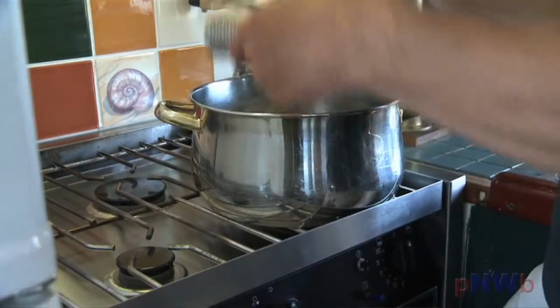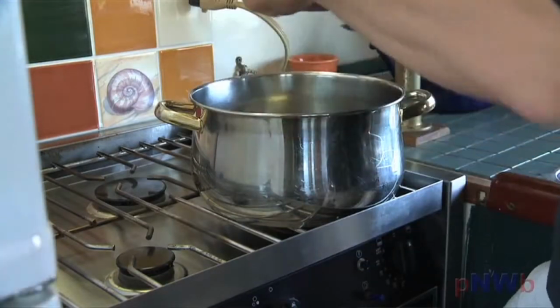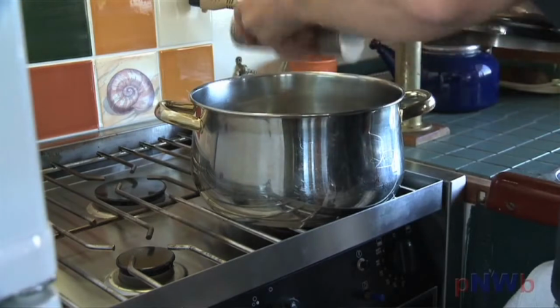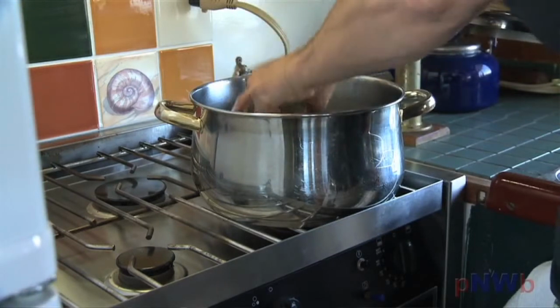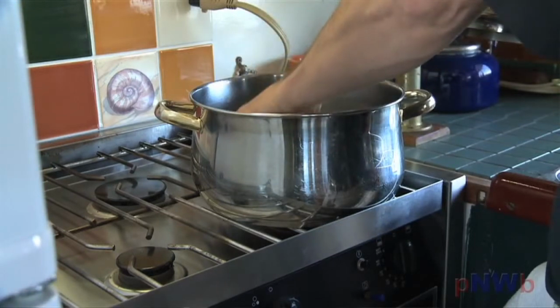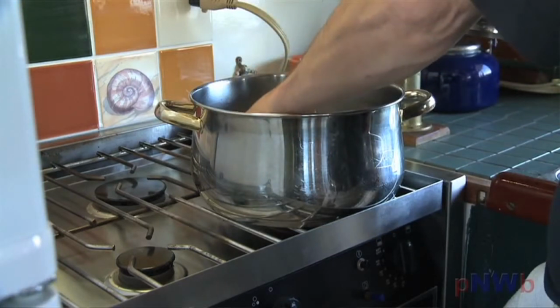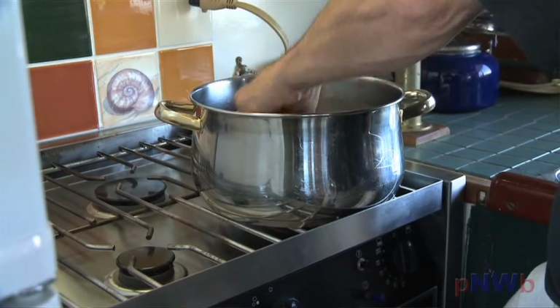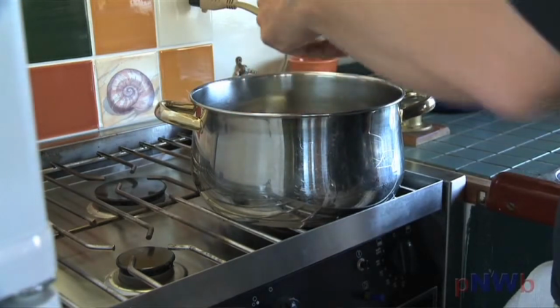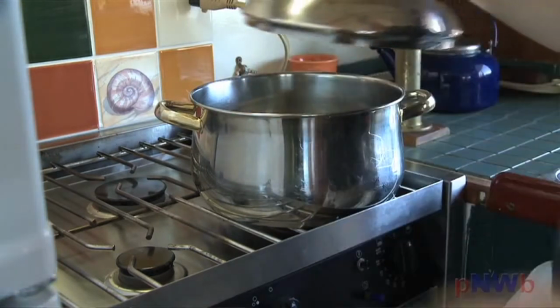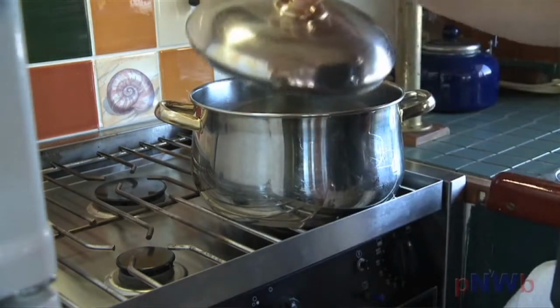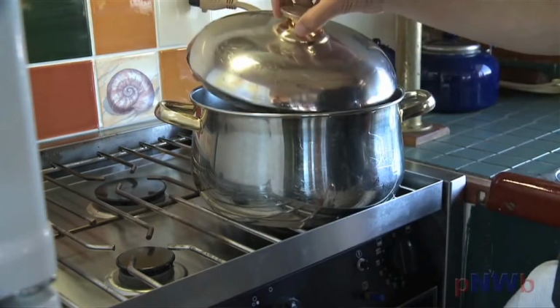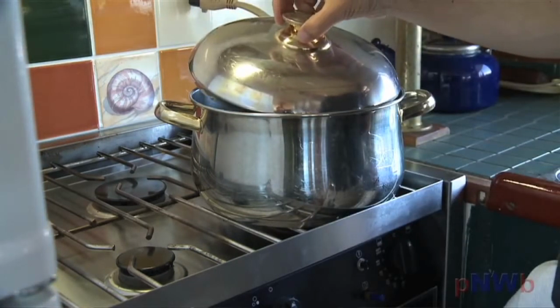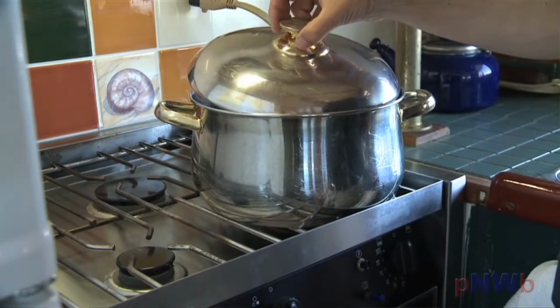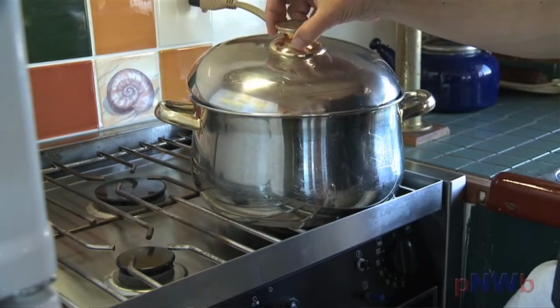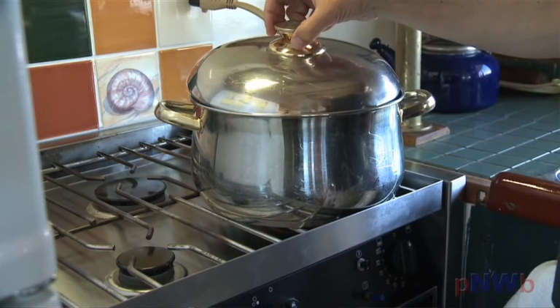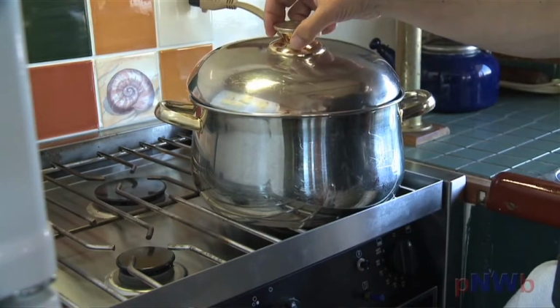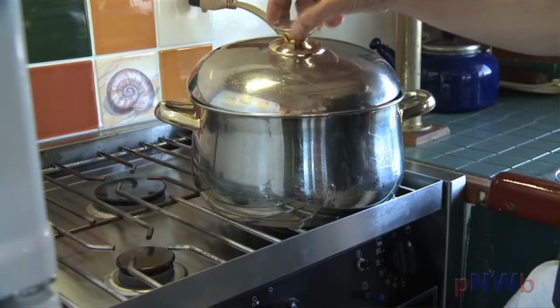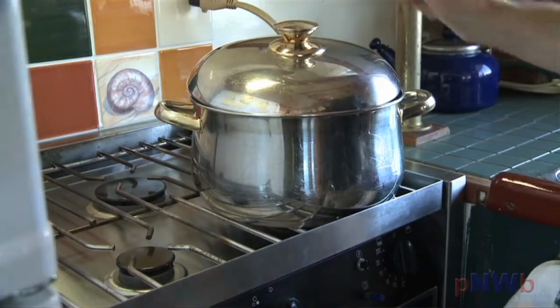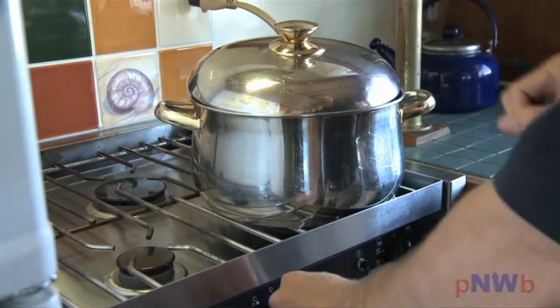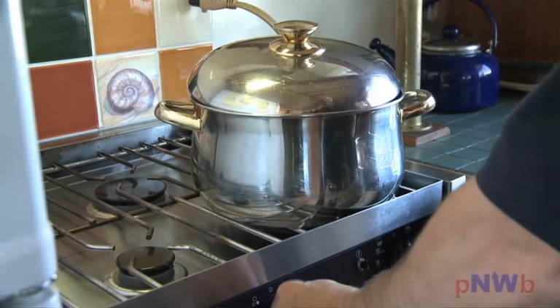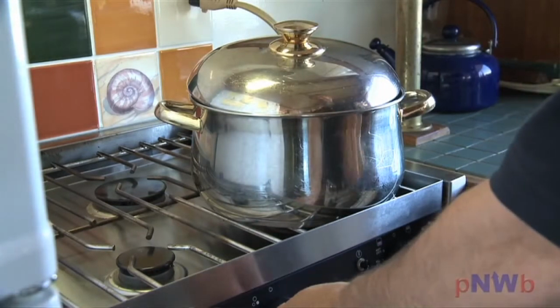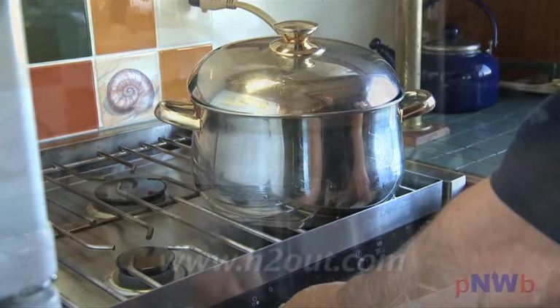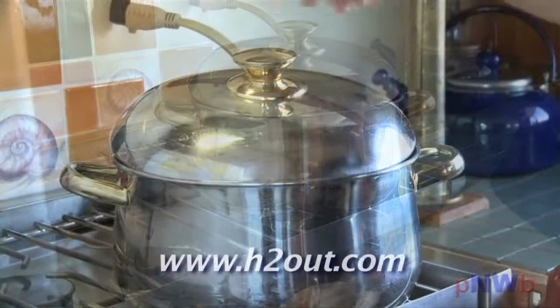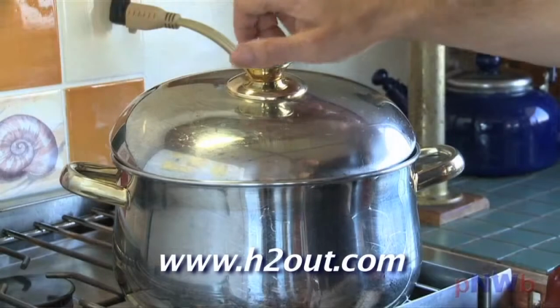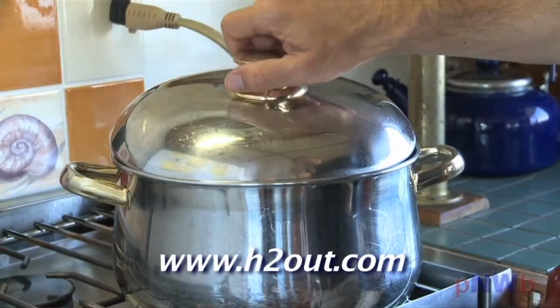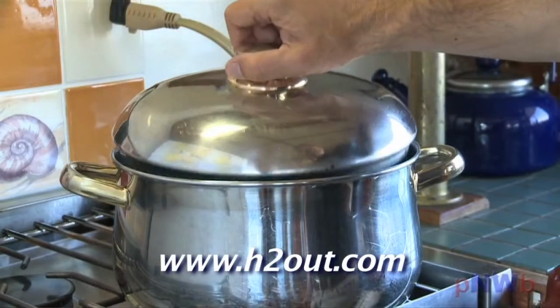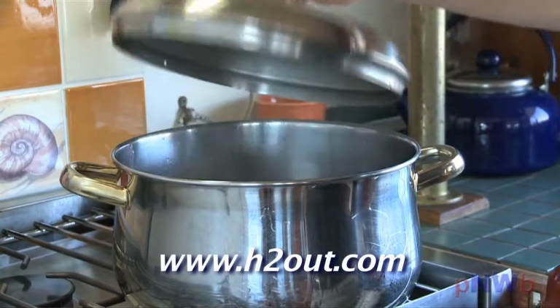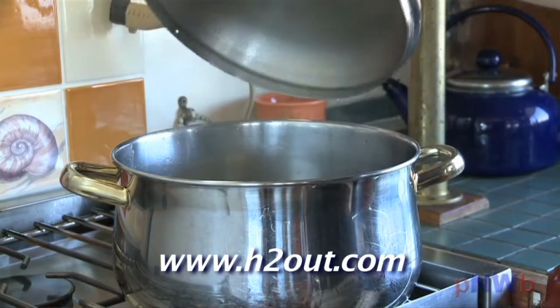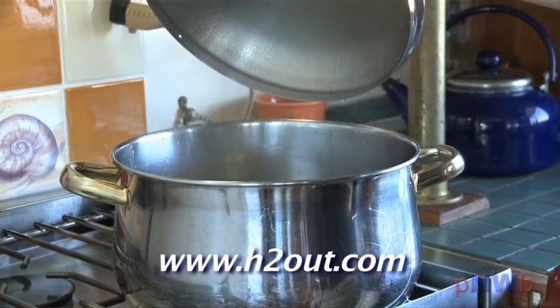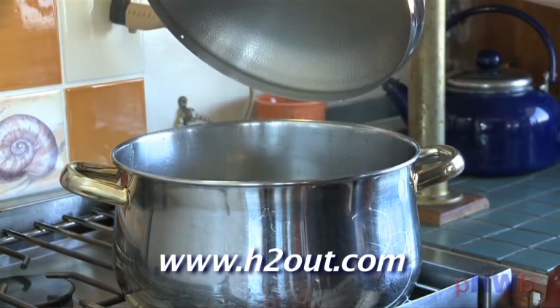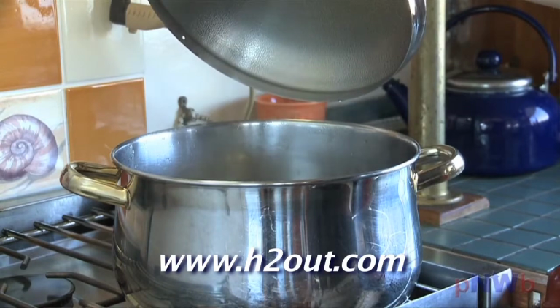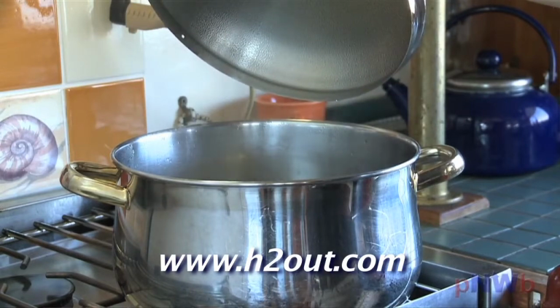Gas and propane ovens heat with moisture present. For these types of appliances, you can regenerate the space dryer on the stove top. Just visit the H2-Out website for simple instructions.